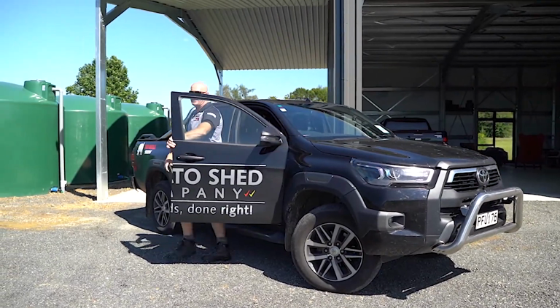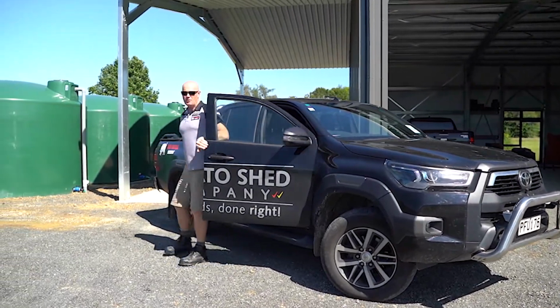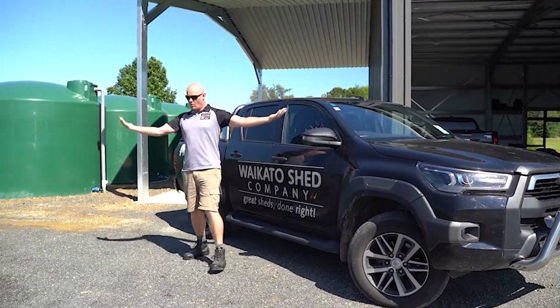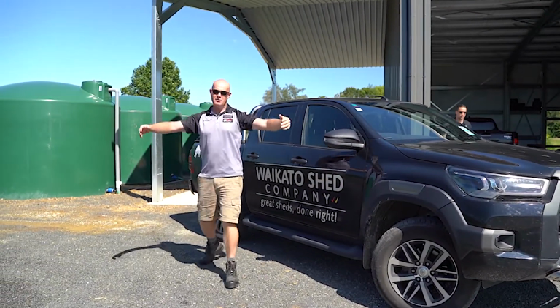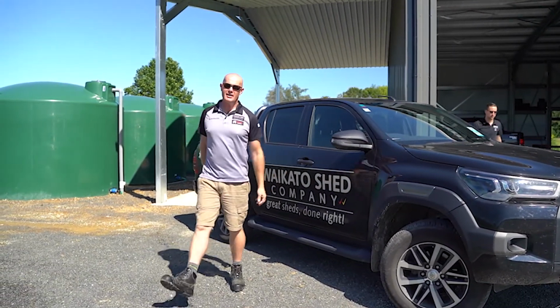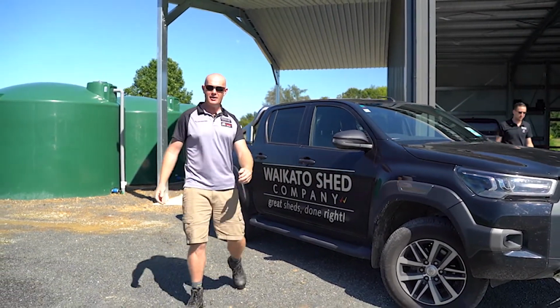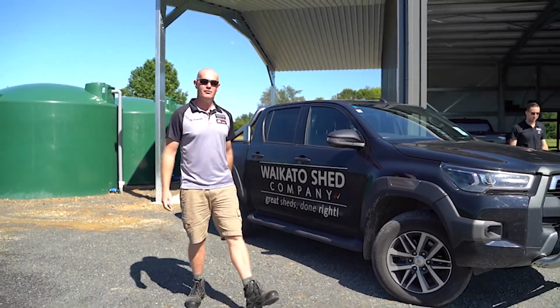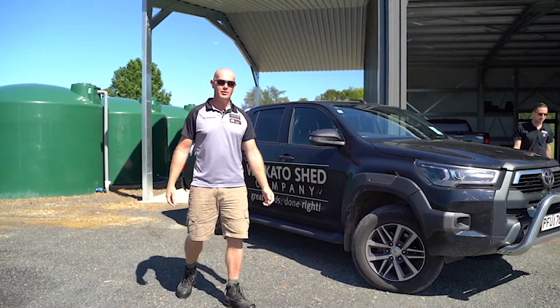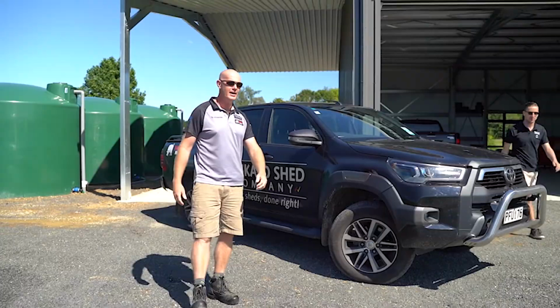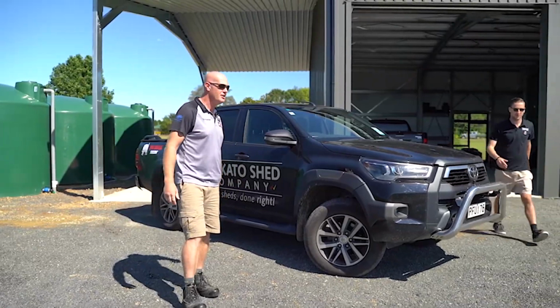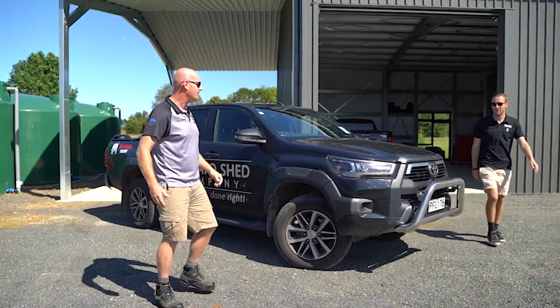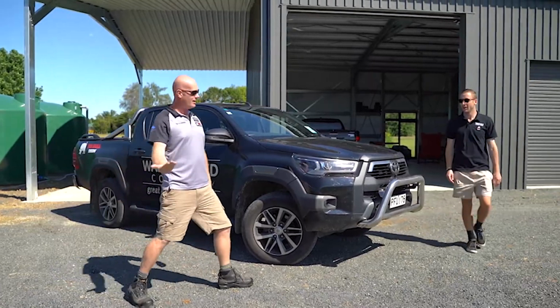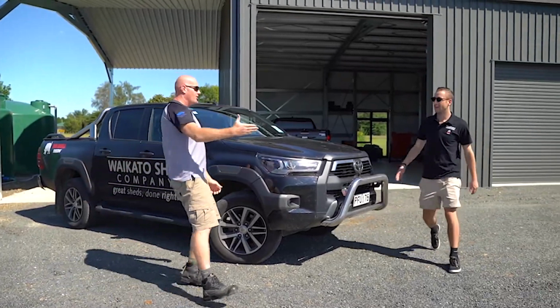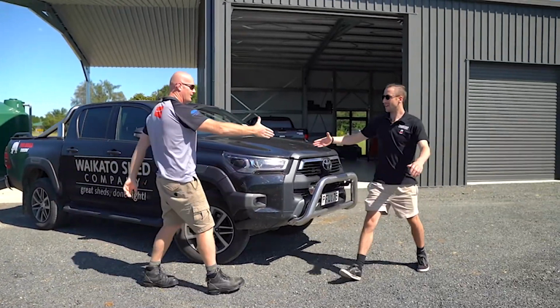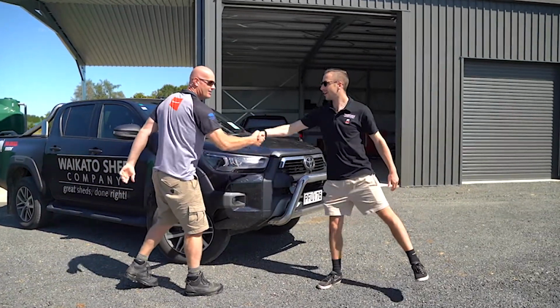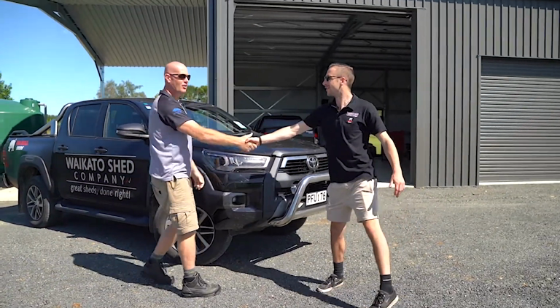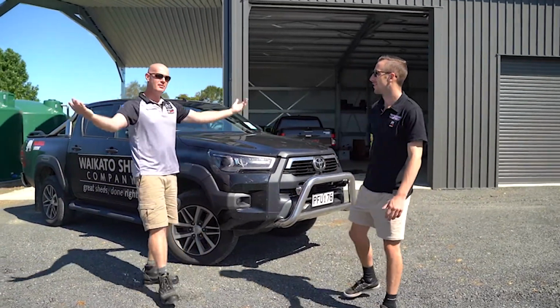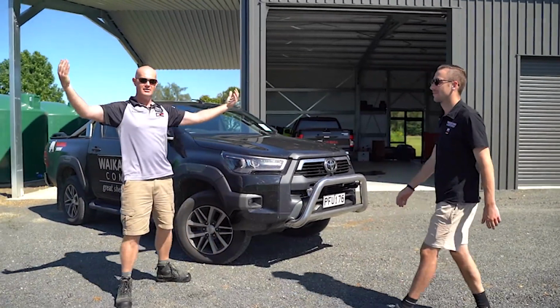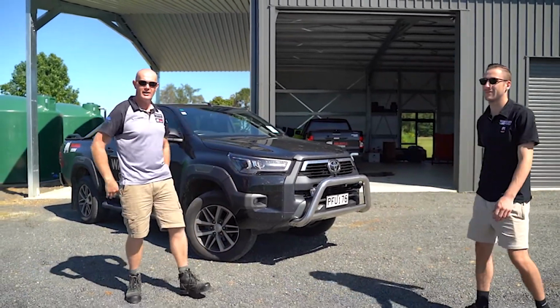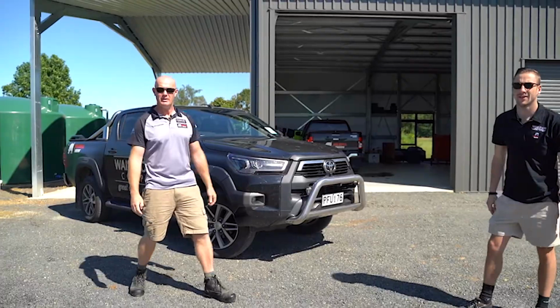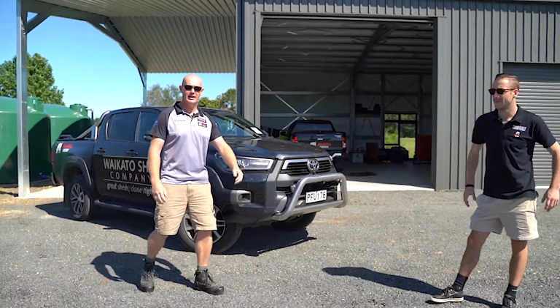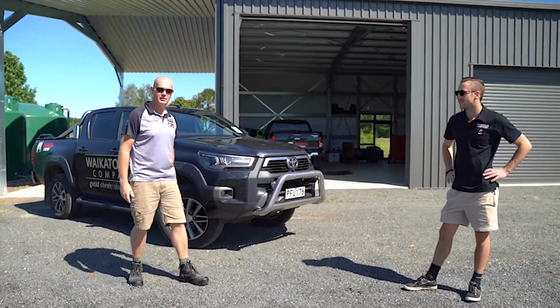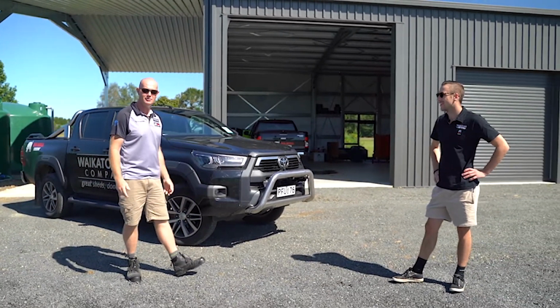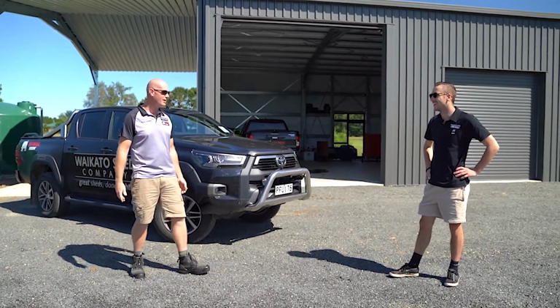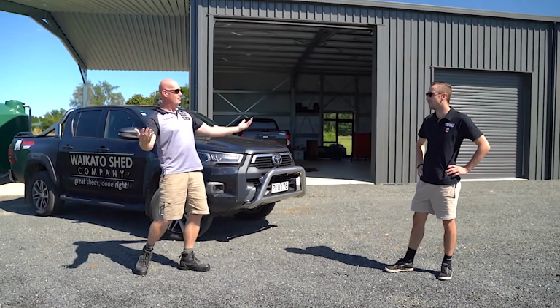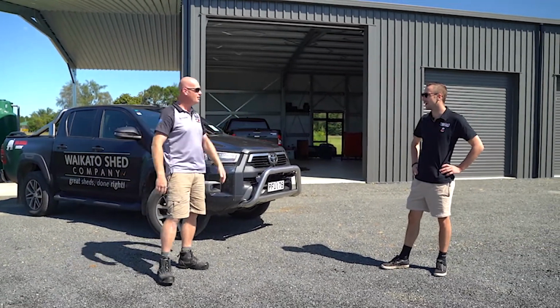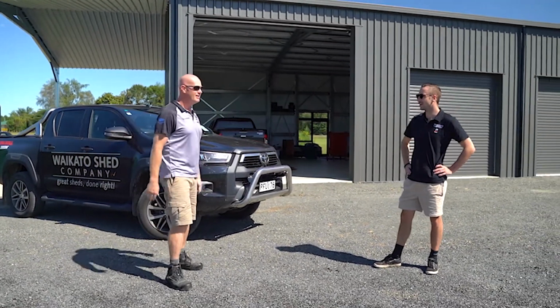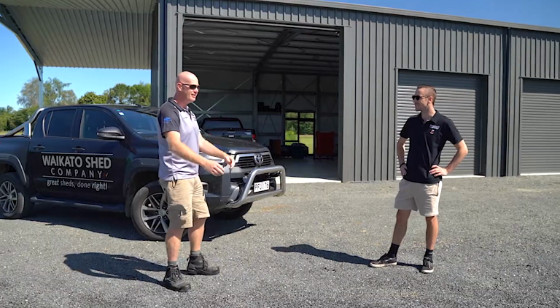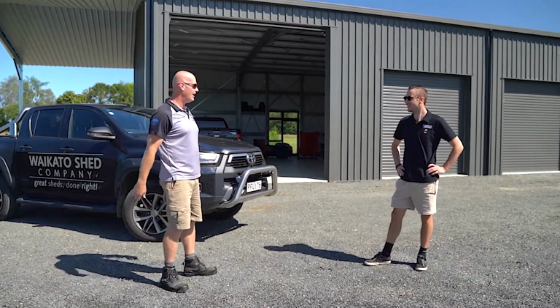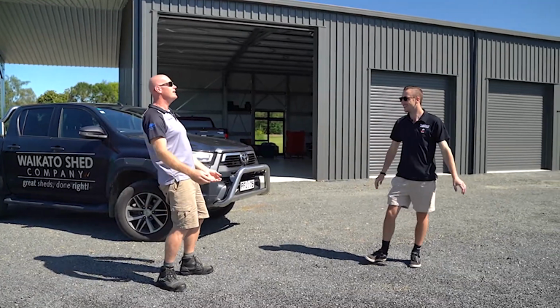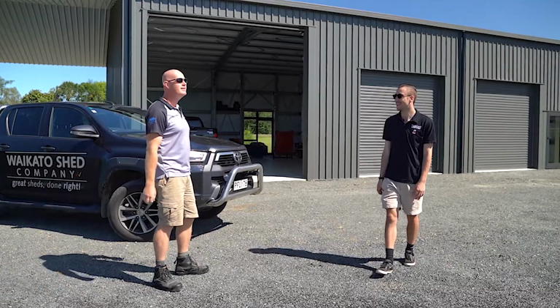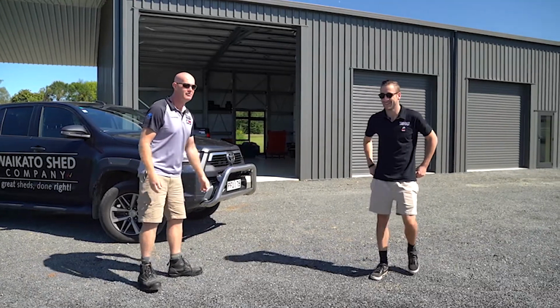G'day everybody, welcome to another episode of the Wonderful World of Waikato Sheds. G'day Sean. Hey Jase, how you going? Awesome, the sun is shining which has been a little unusual in 2023. What a beautiful day in the Waikato, wouldn't you say? I would say it is lovely.